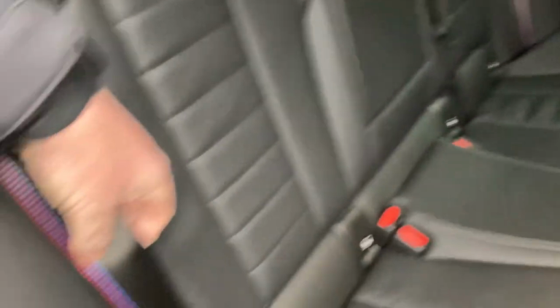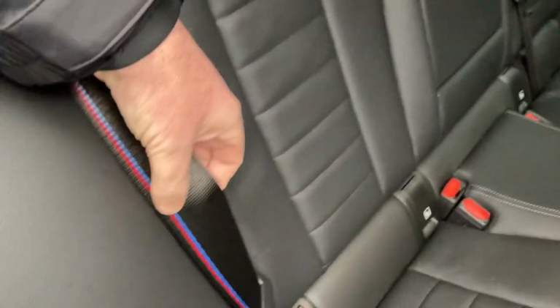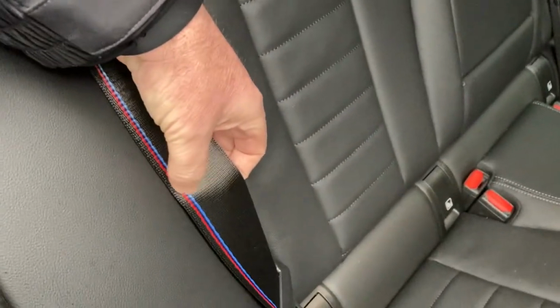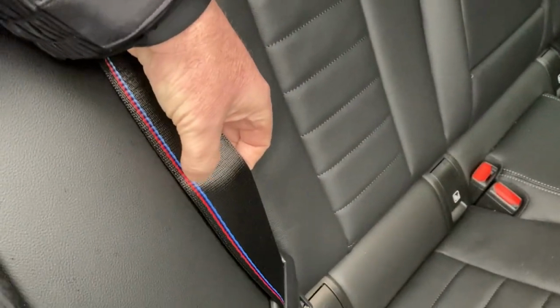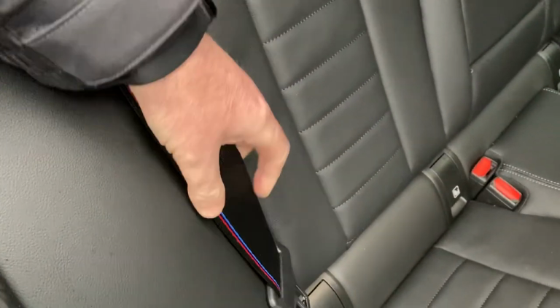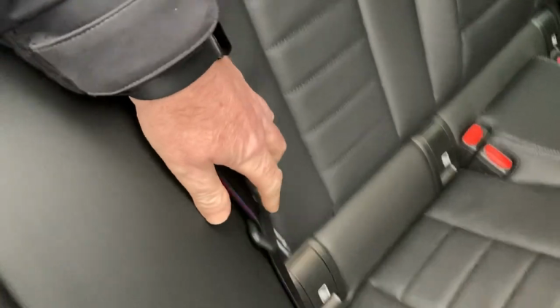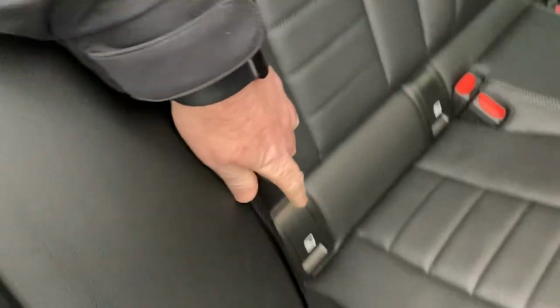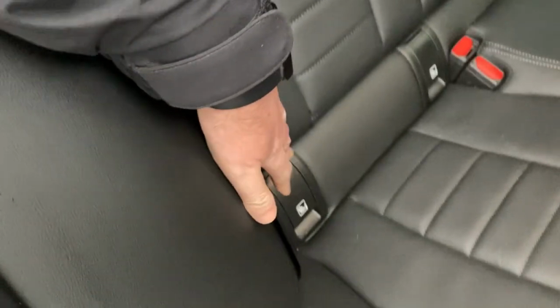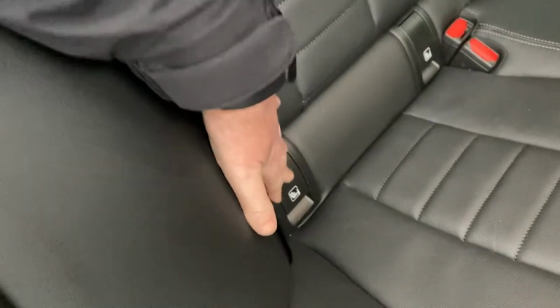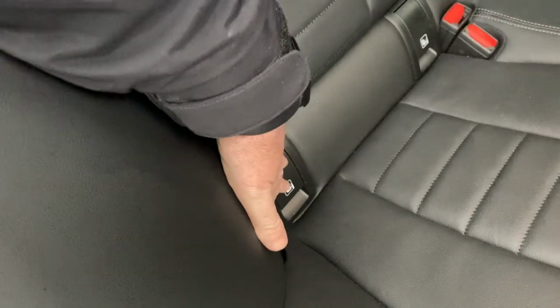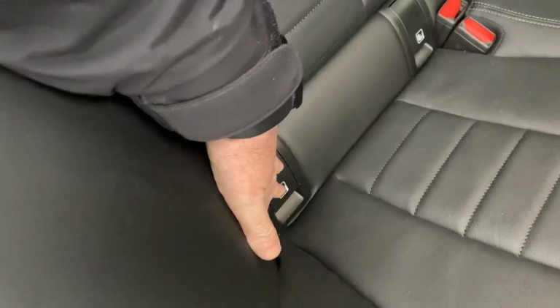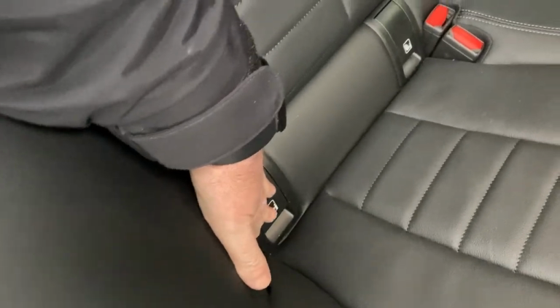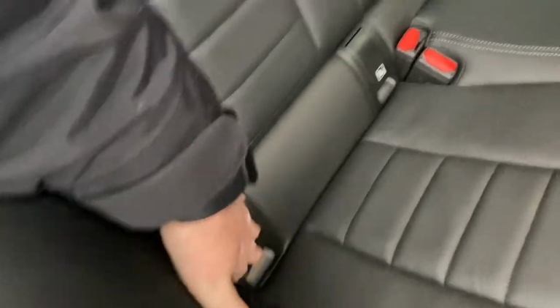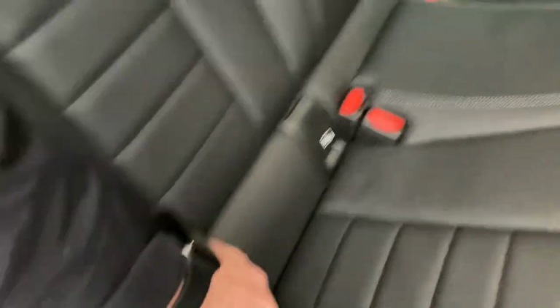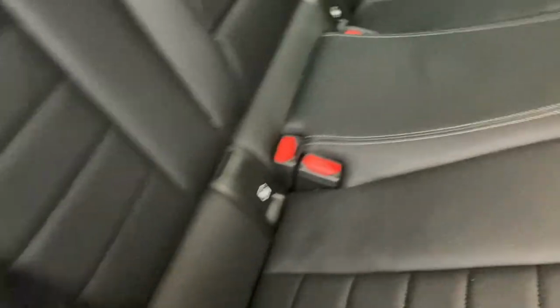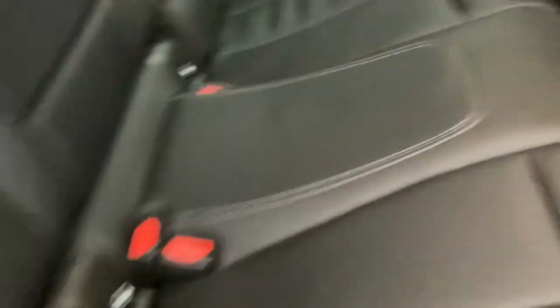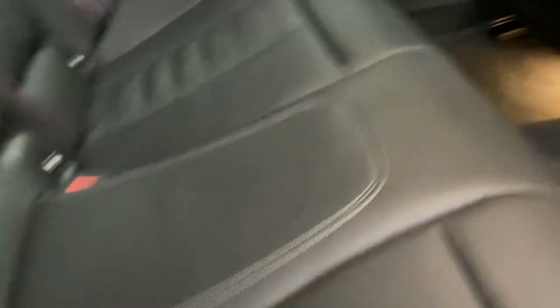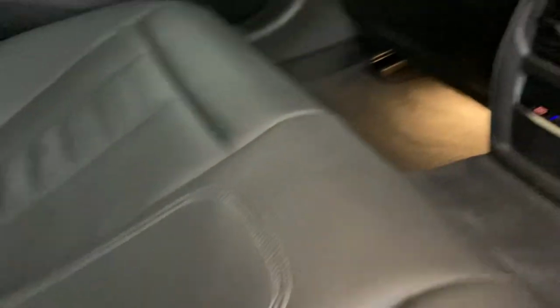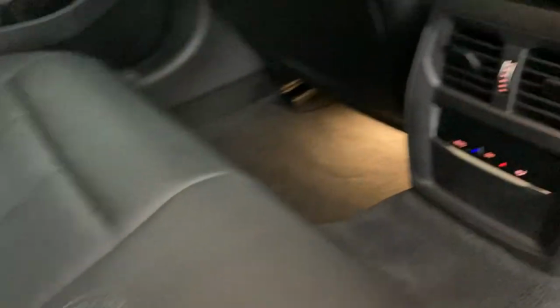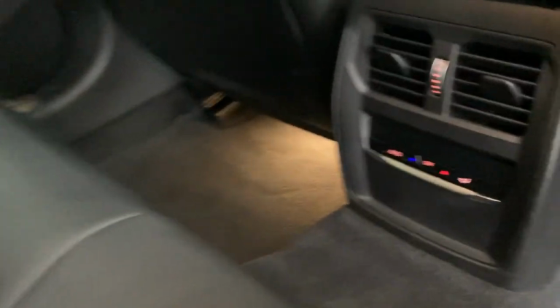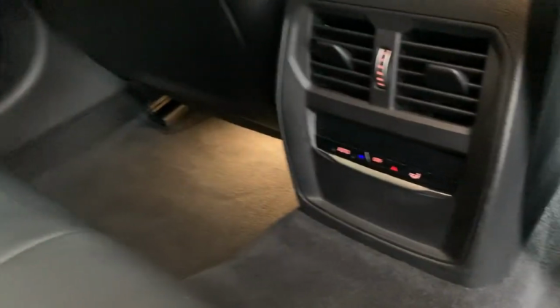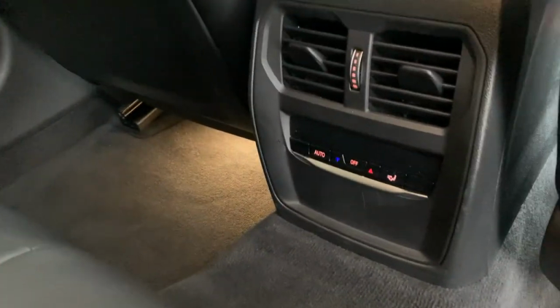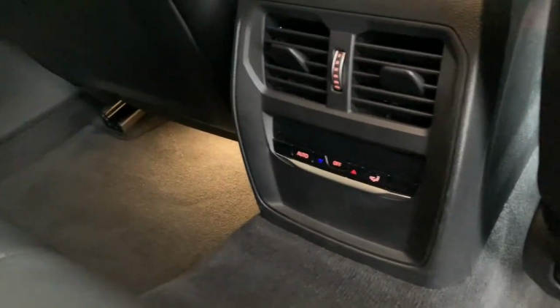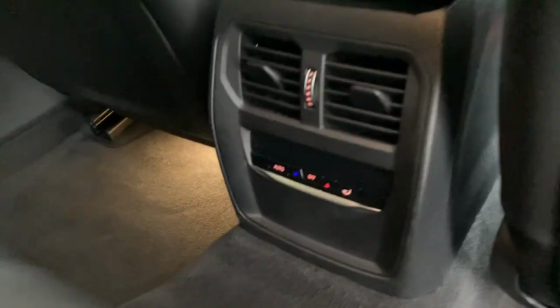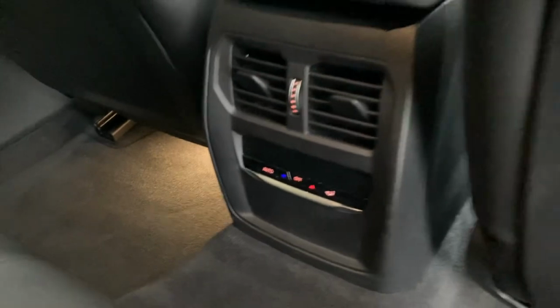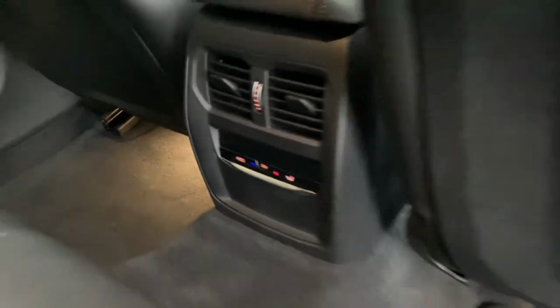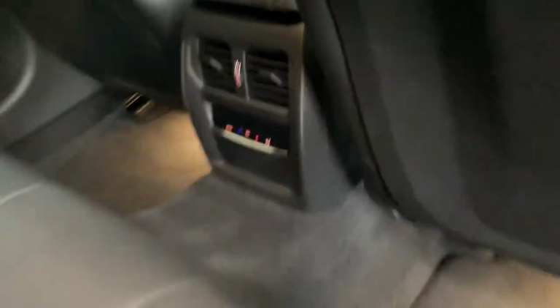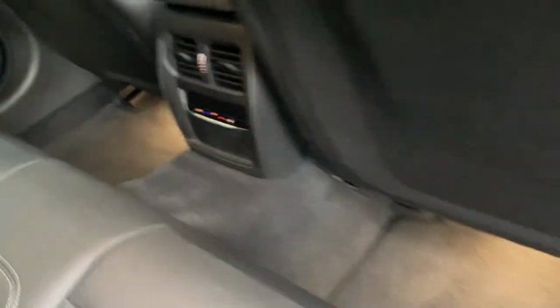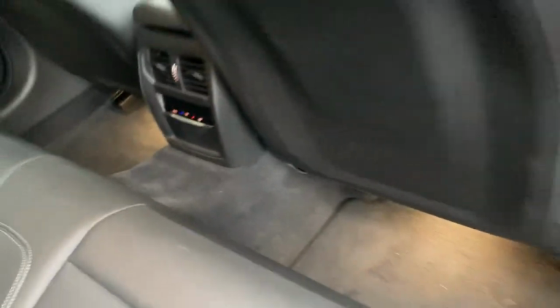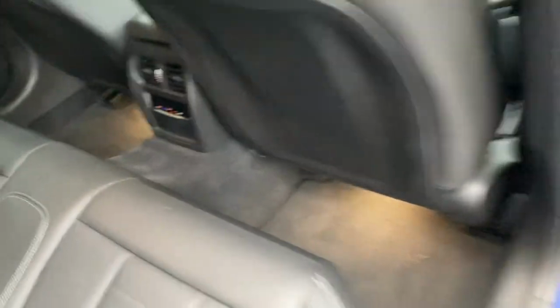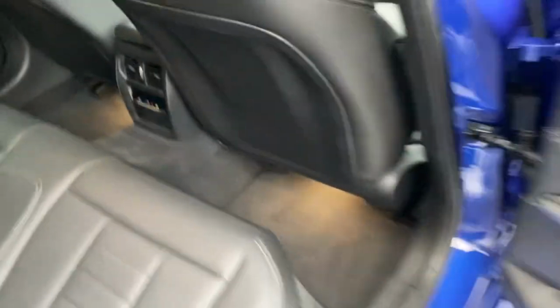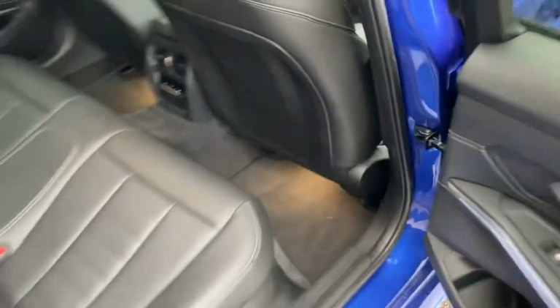You'll see the seat belts there with the M colours on, and you've got ISOFIX as well for children's car seats. Rear seat passengers have also got their own climate control.